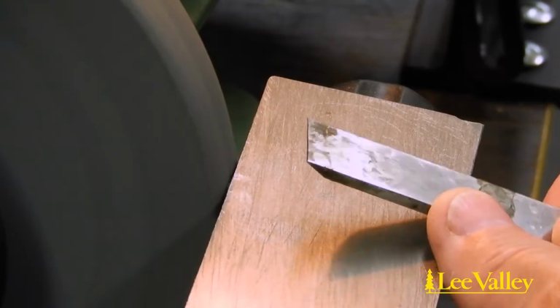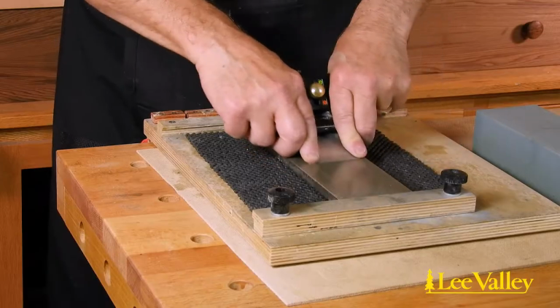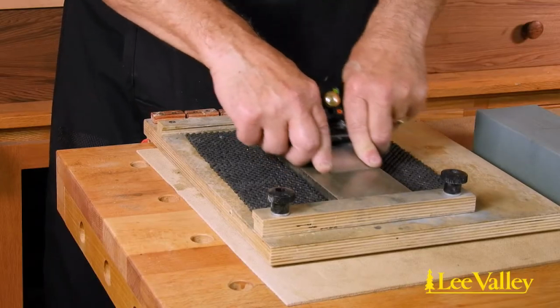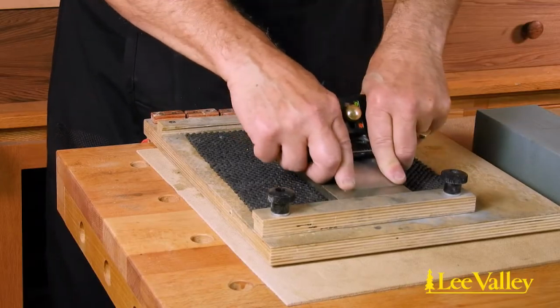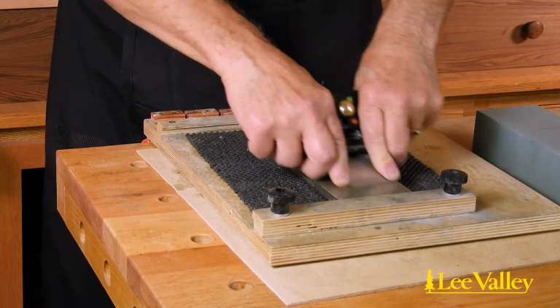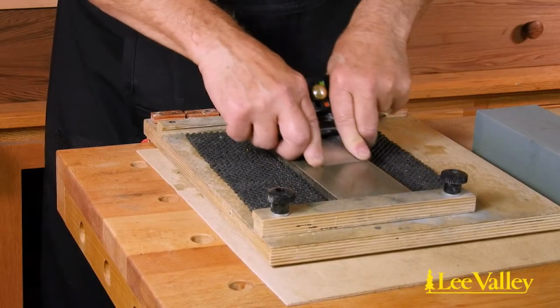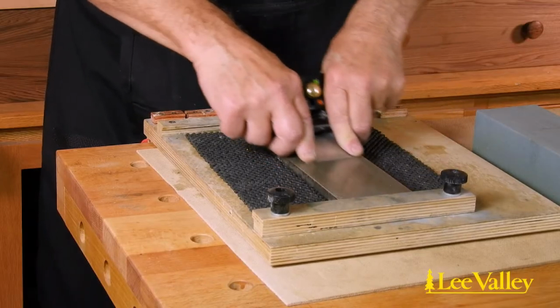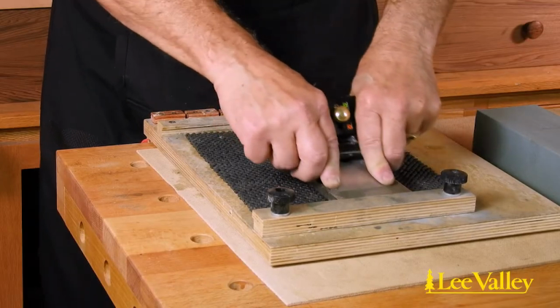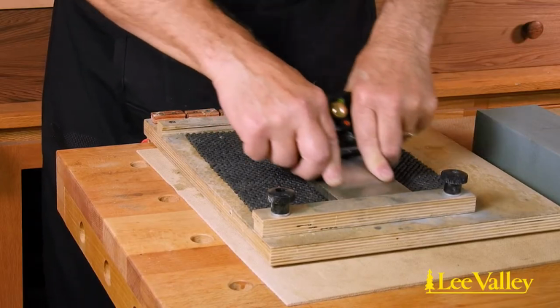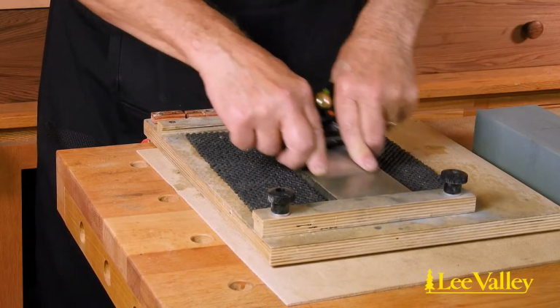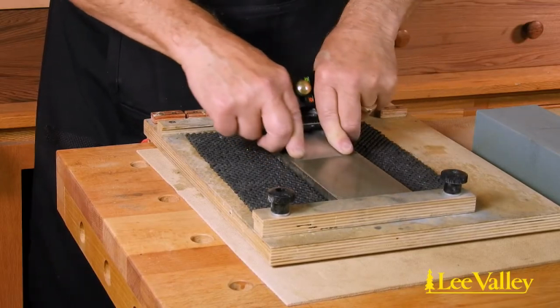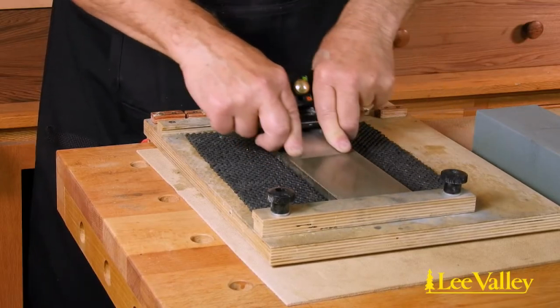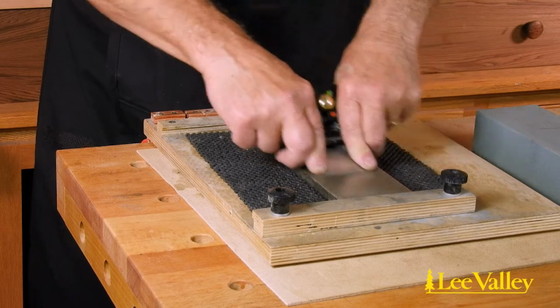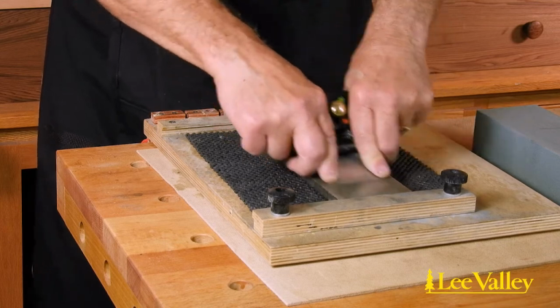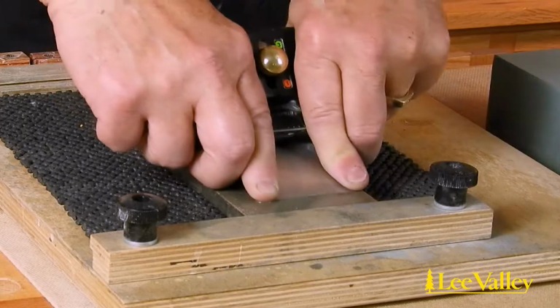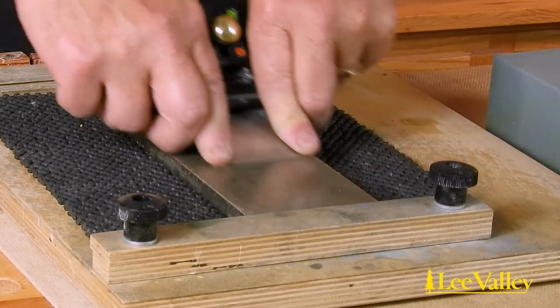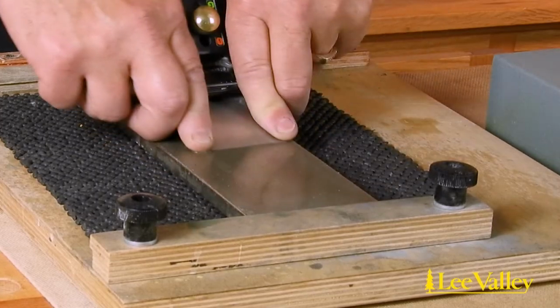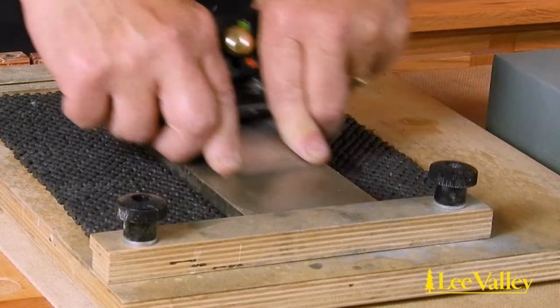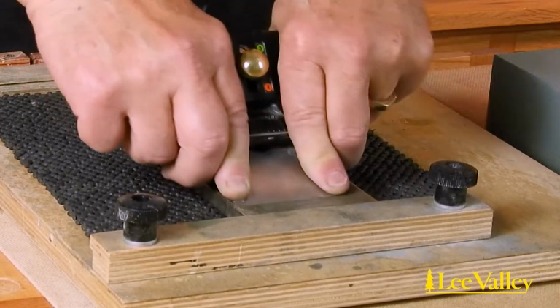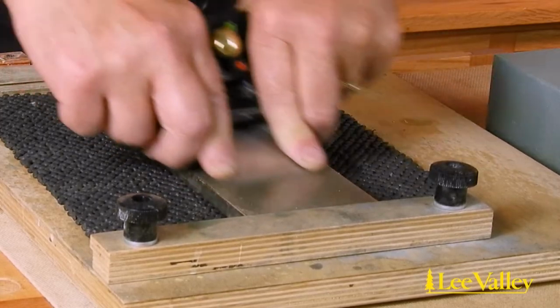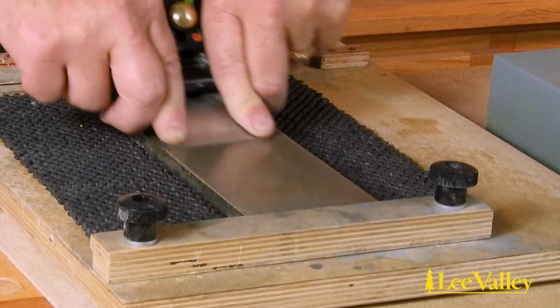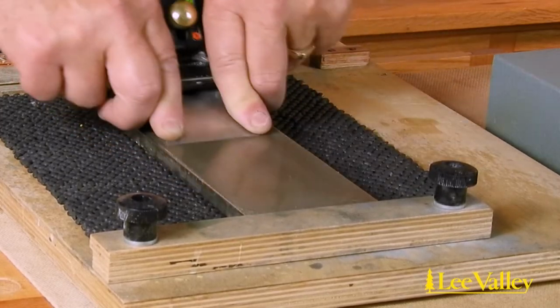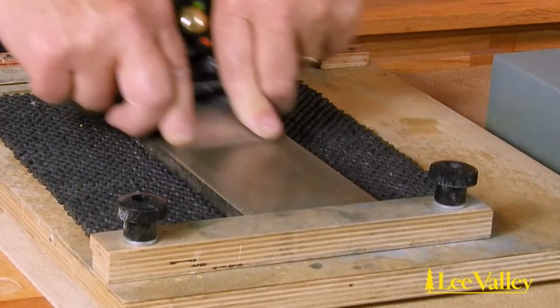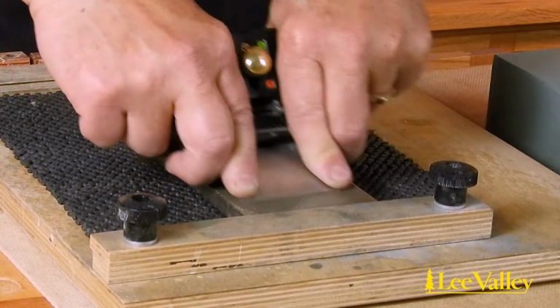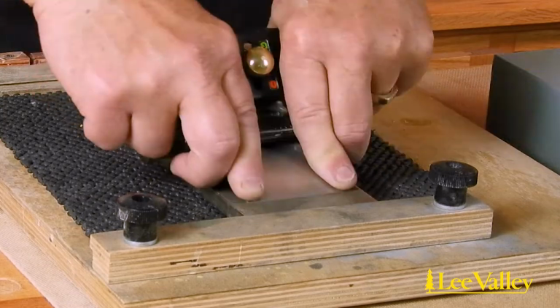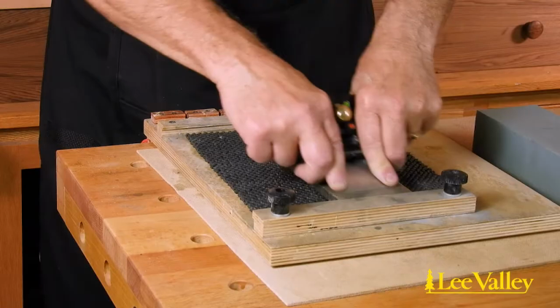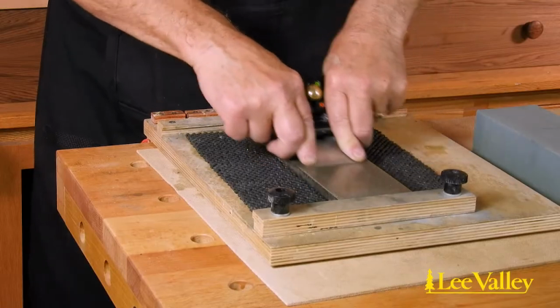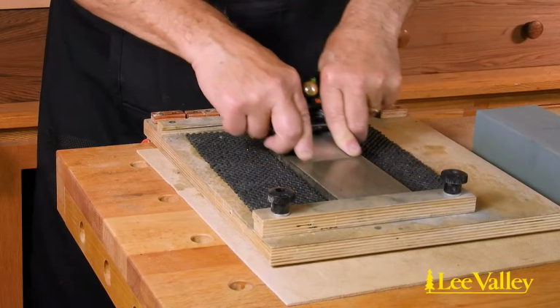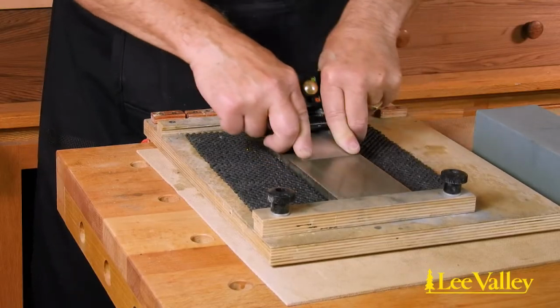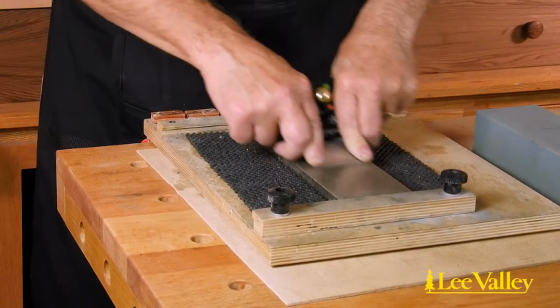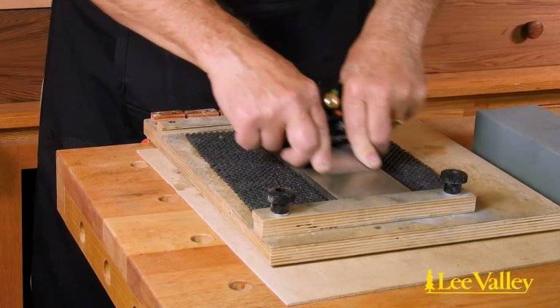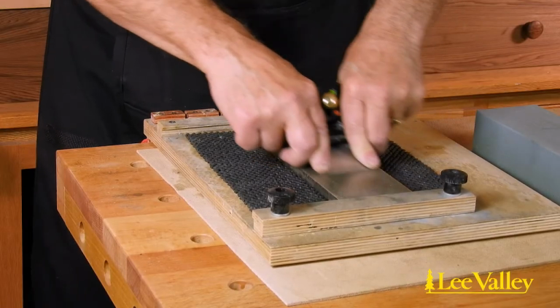Grinding is also required to re-establish the primary bevel after the secondary bevel becomes too large and it is no longer efficient just to hone the secondary bevel. For many woodworkers this means the bevel needs to be re-ground every 10 to 15 honings.